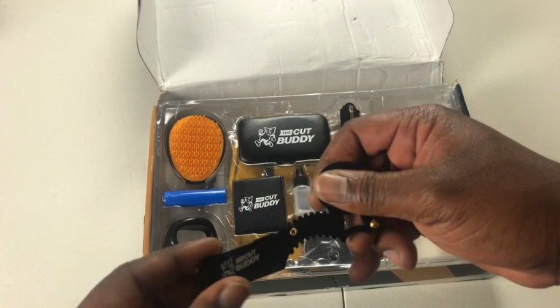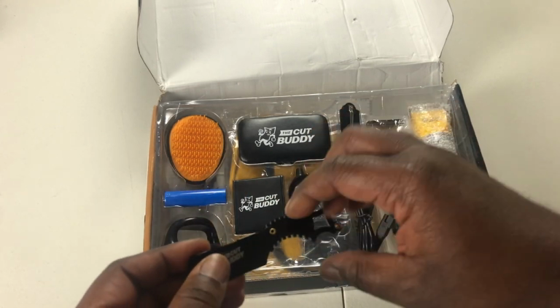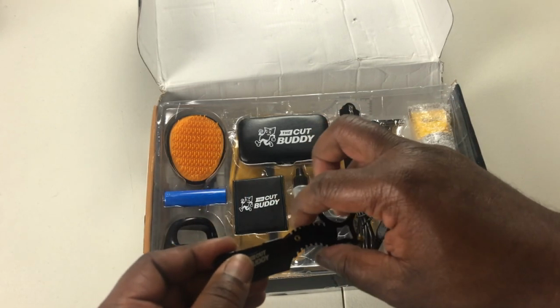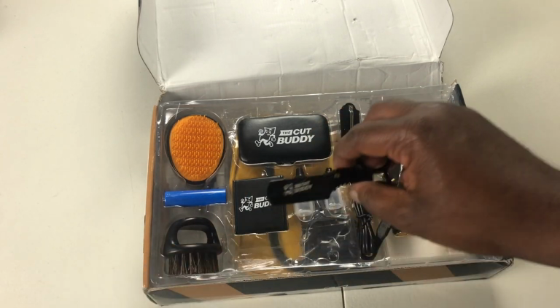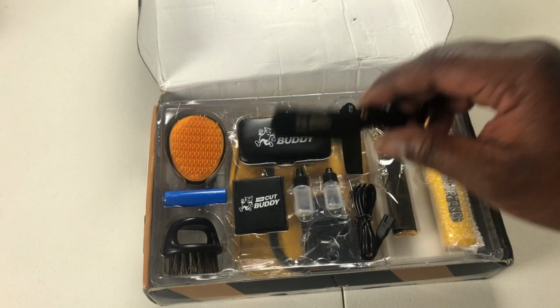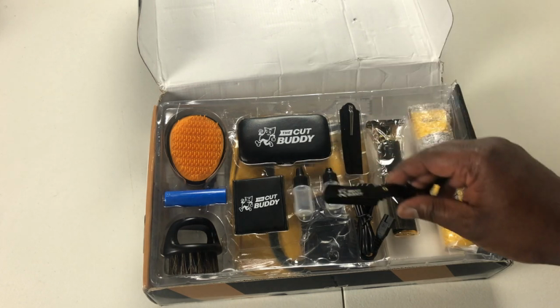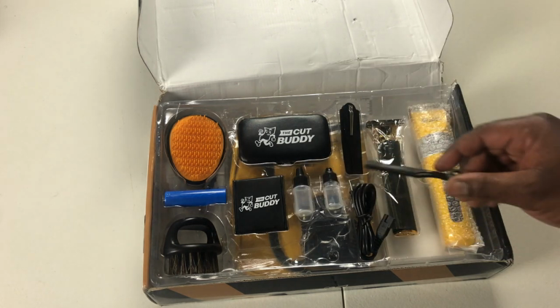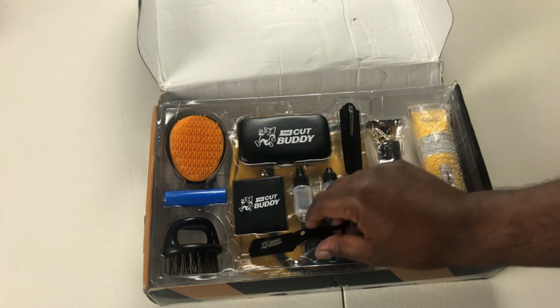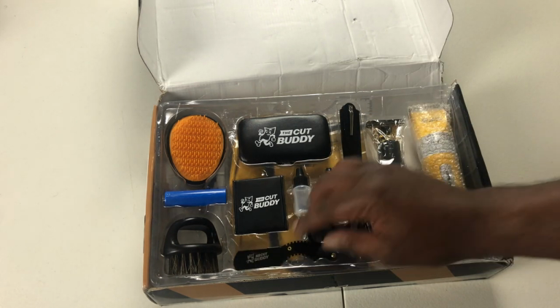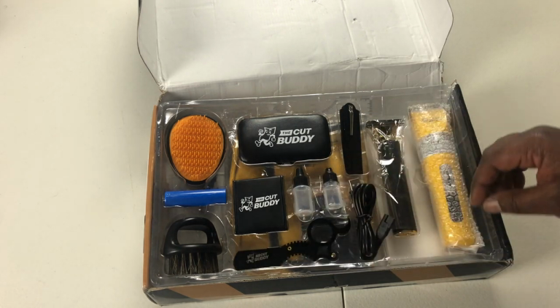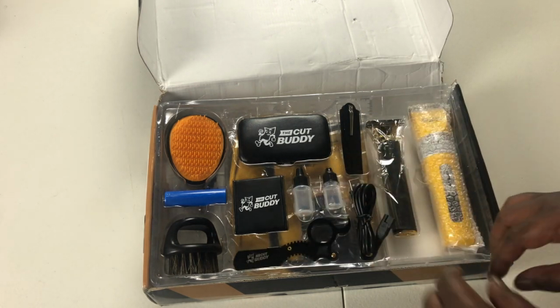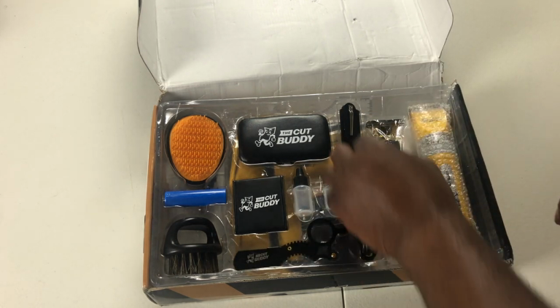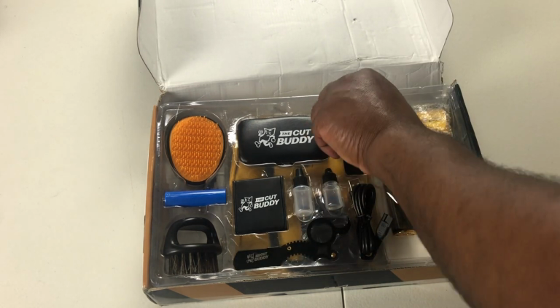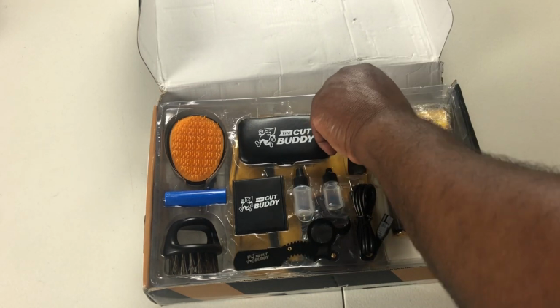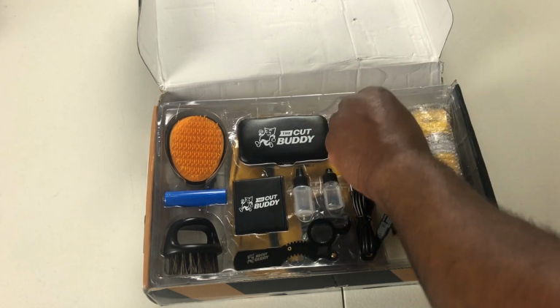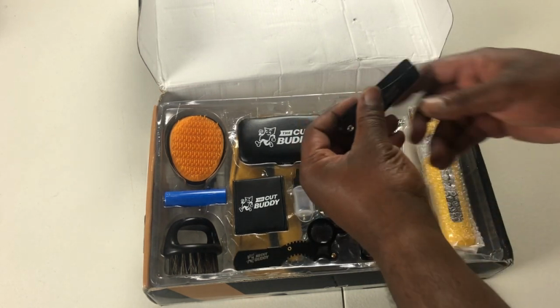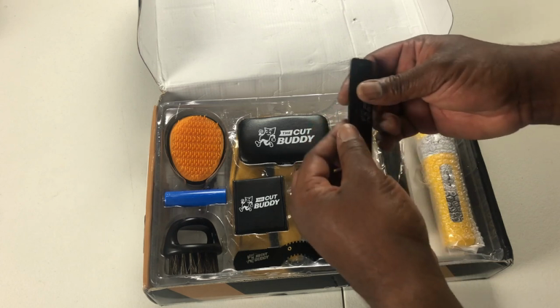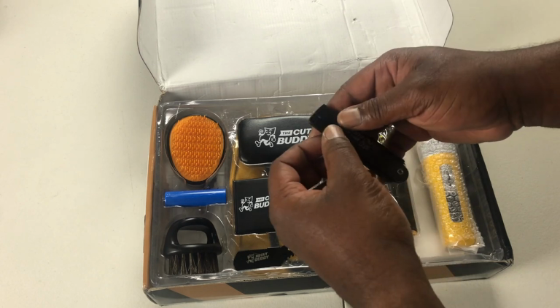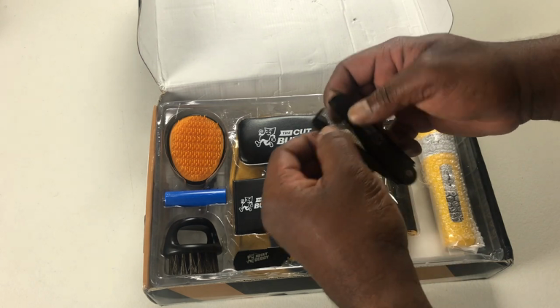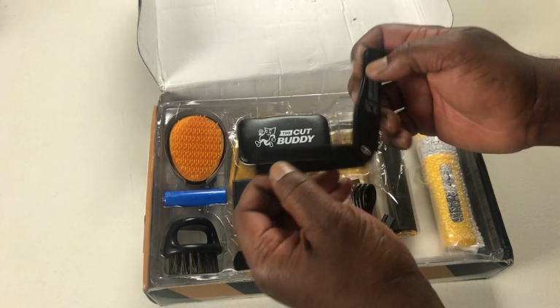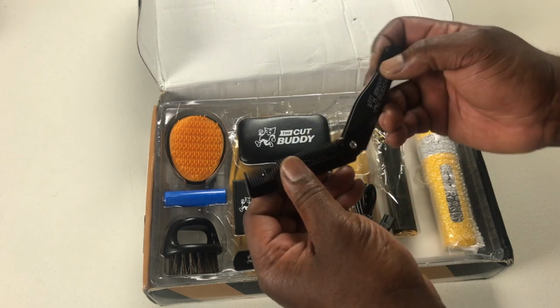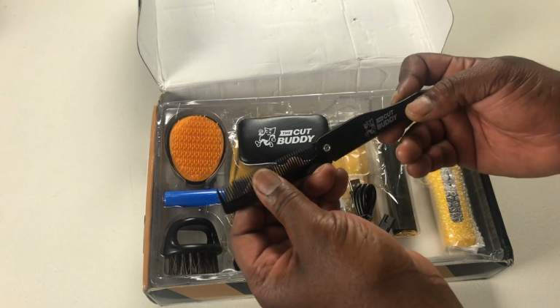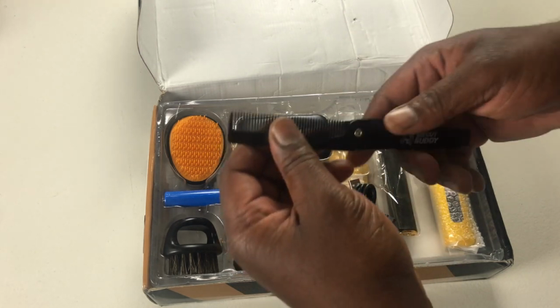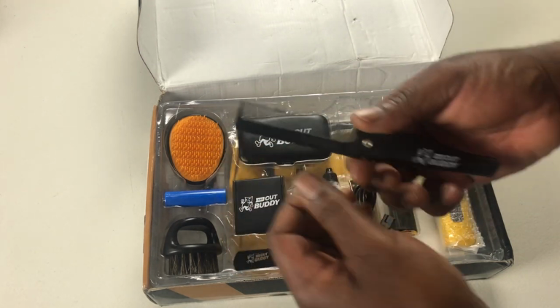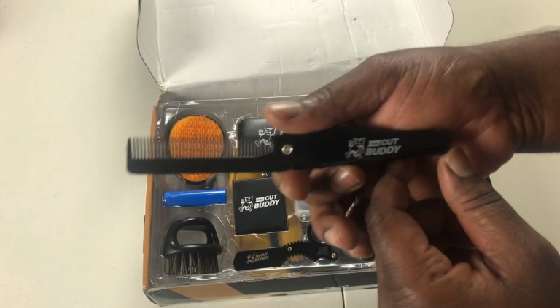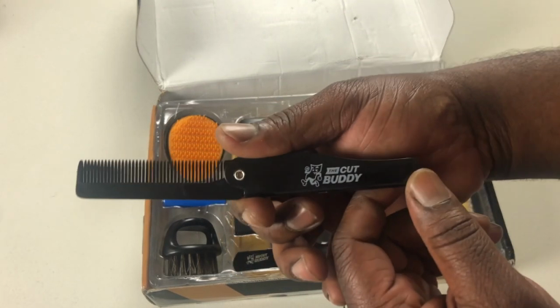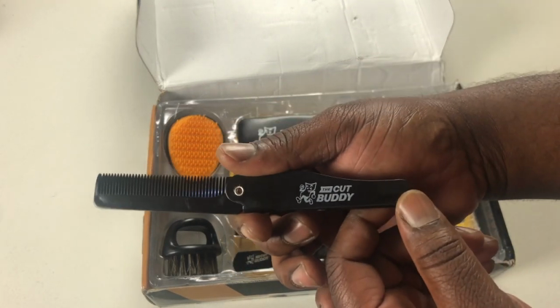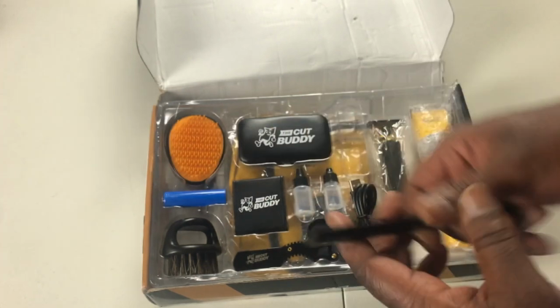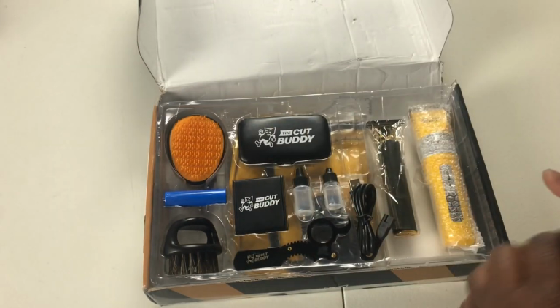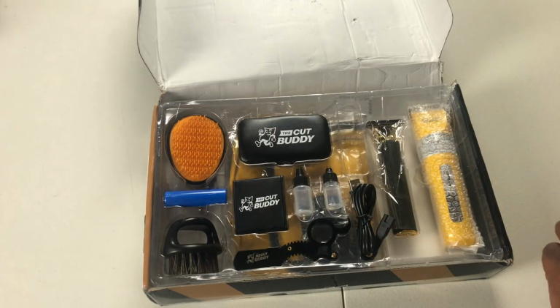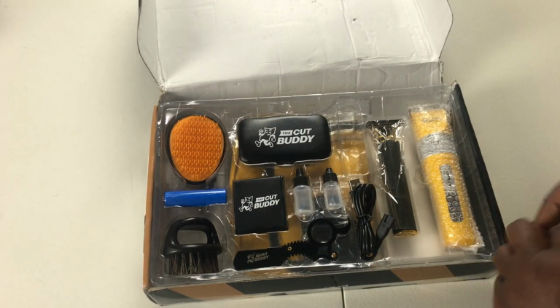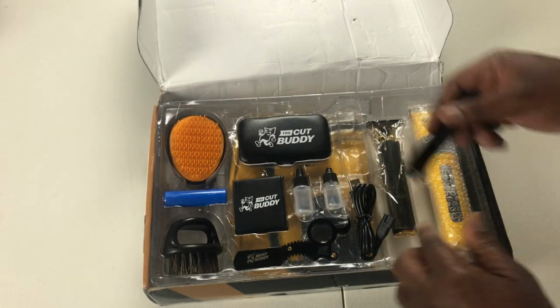As y'all can see, plenty of branding right there. What do we got right here? Looks like we got a foldable cone. Y'all know I love branding.